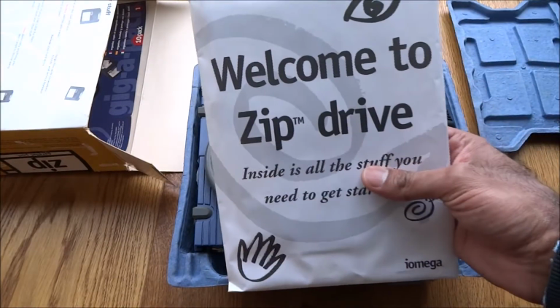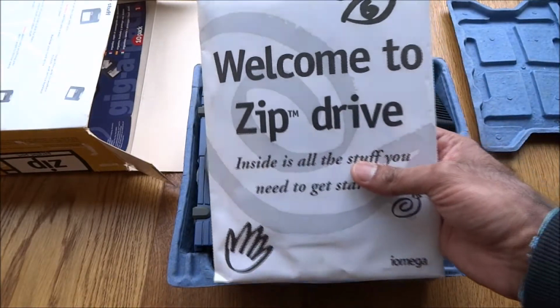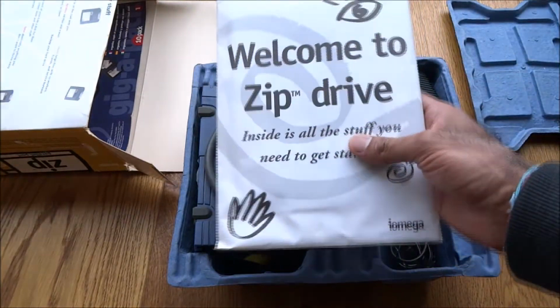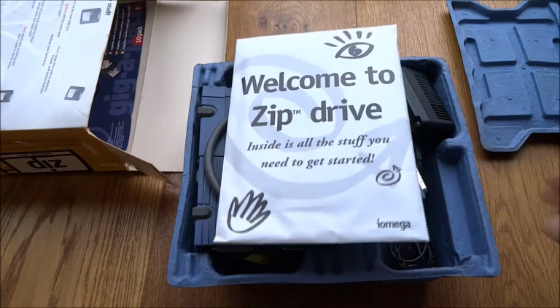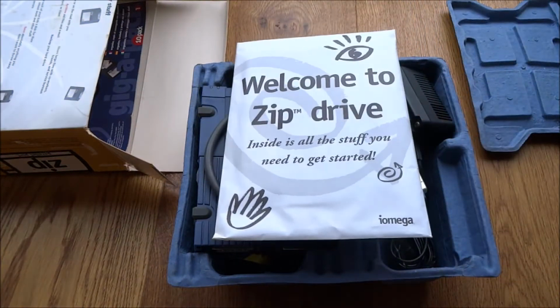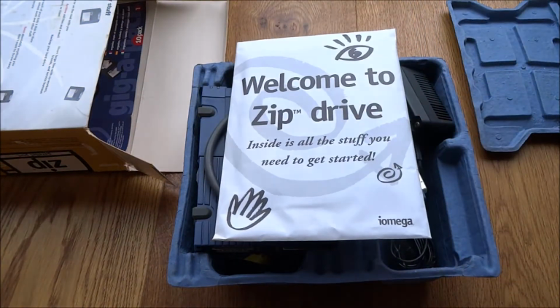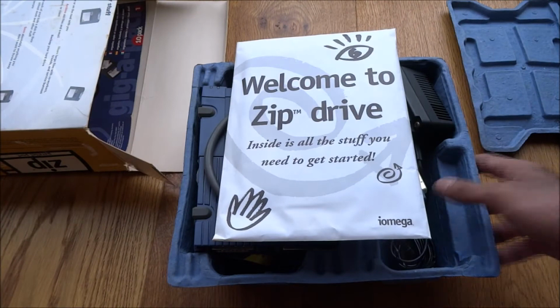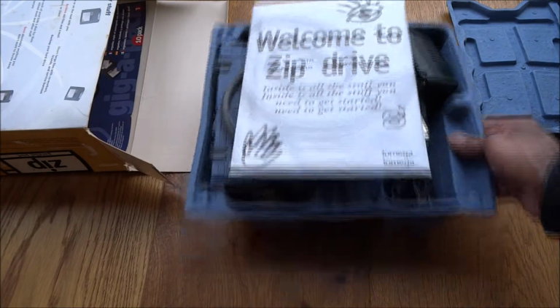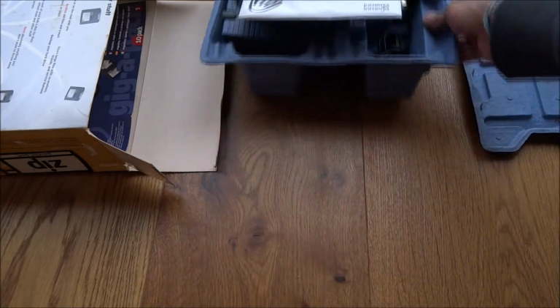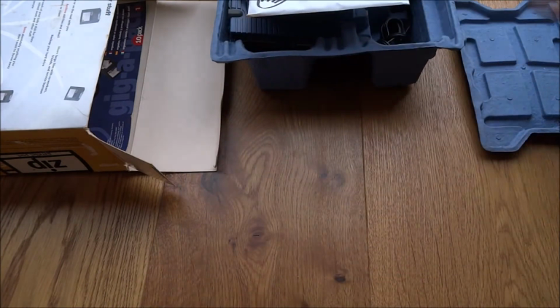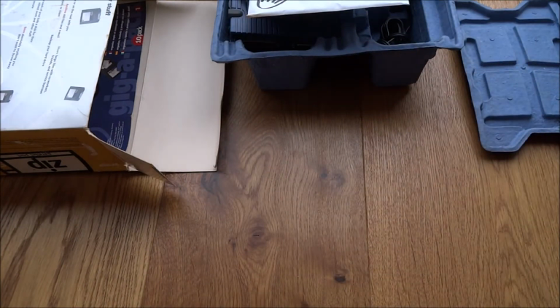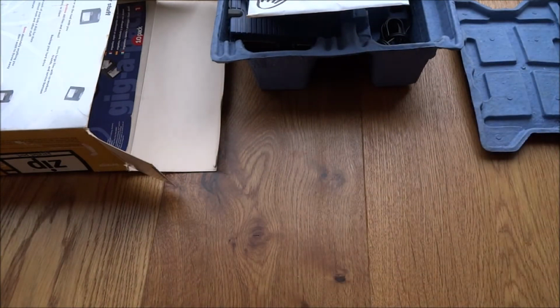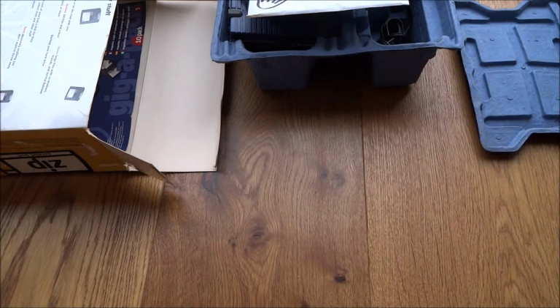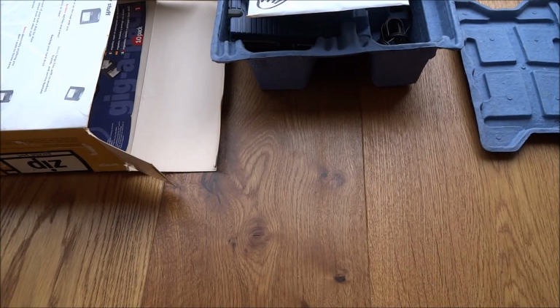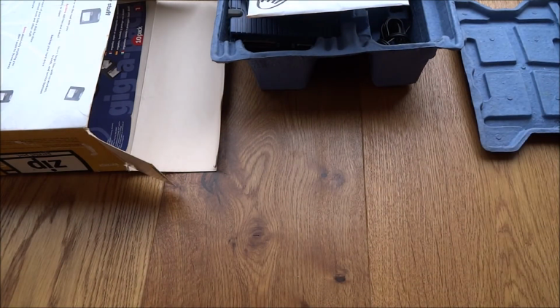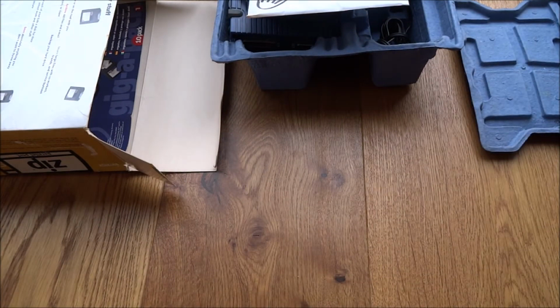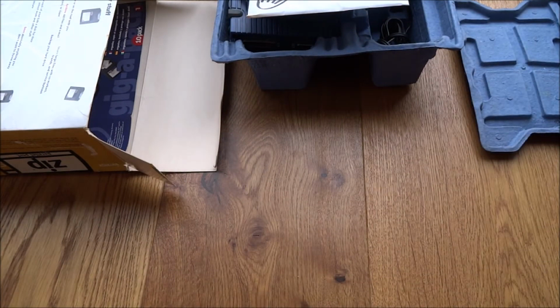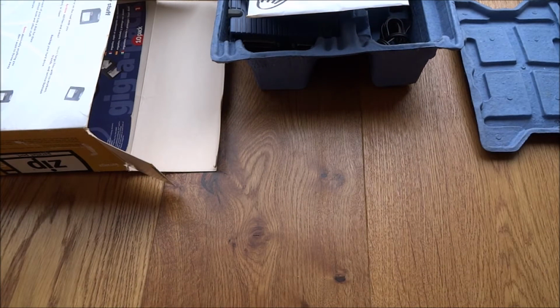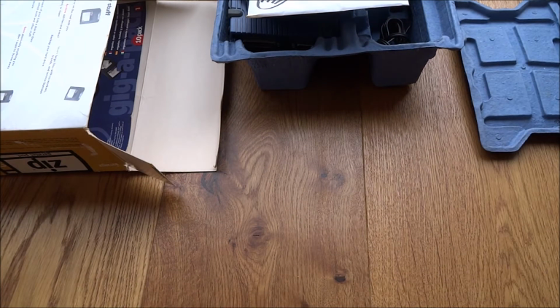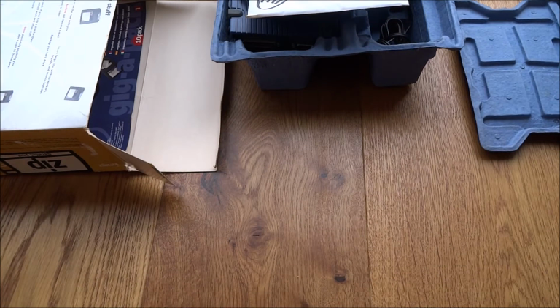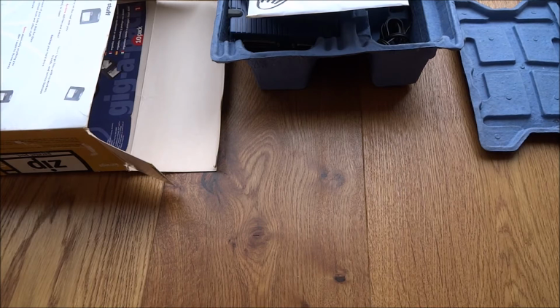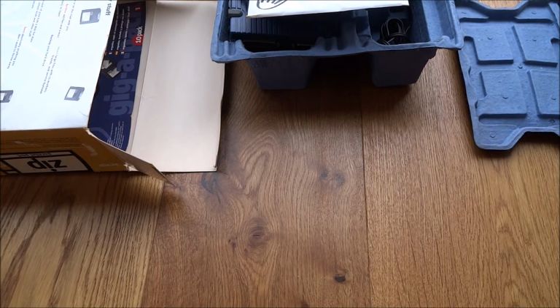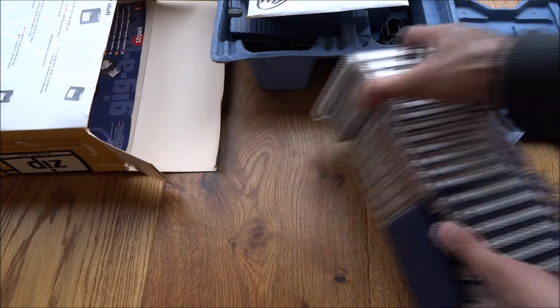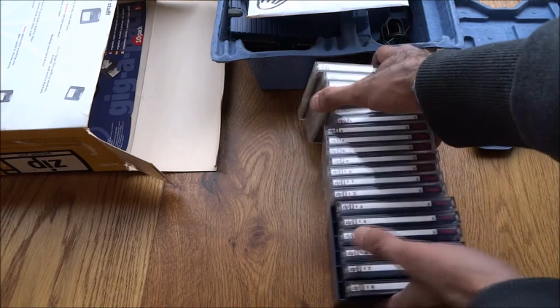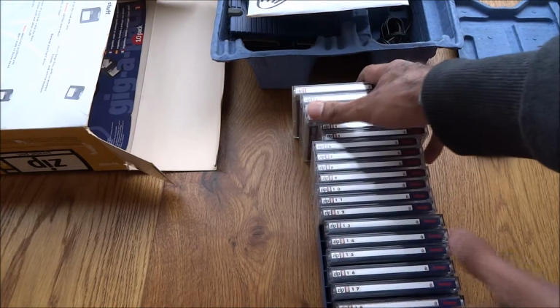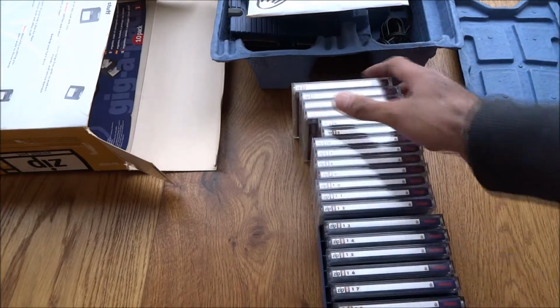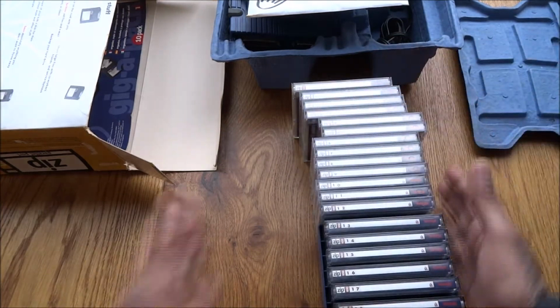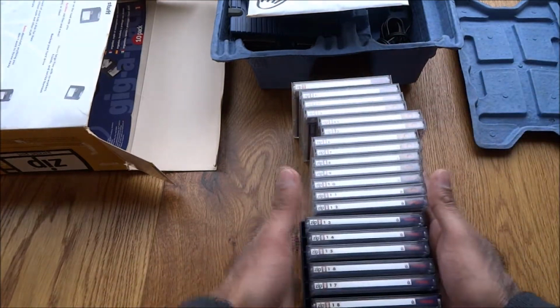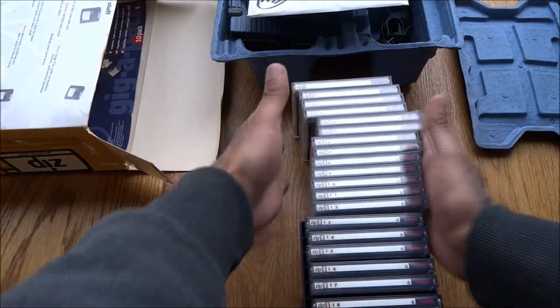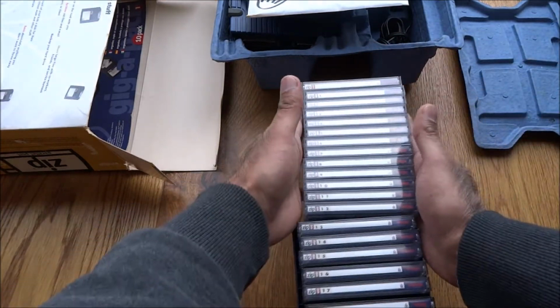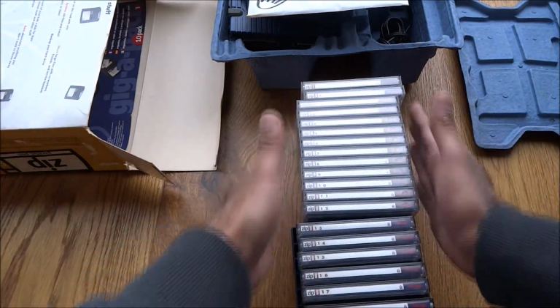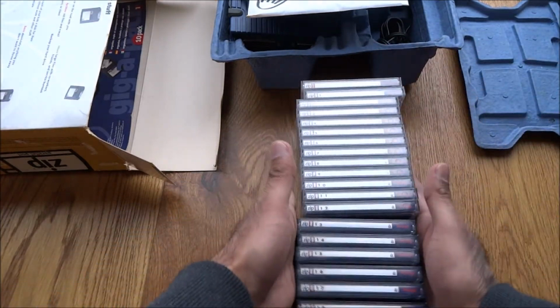There's a welcome pack, and let me show you the actual cartridges that come with it as well. I've got a few of them — no longer used.